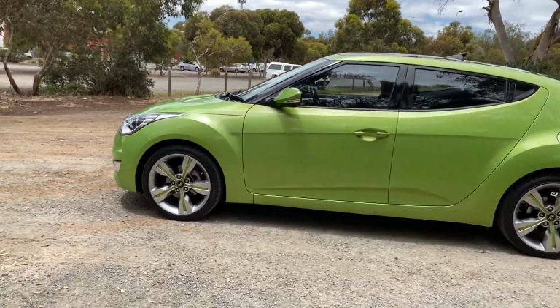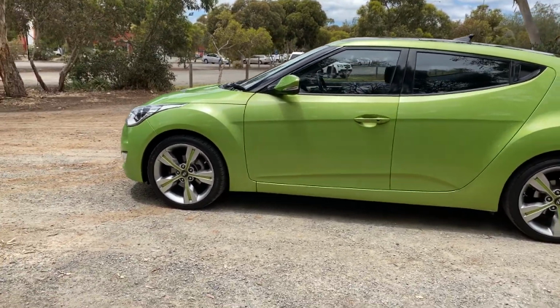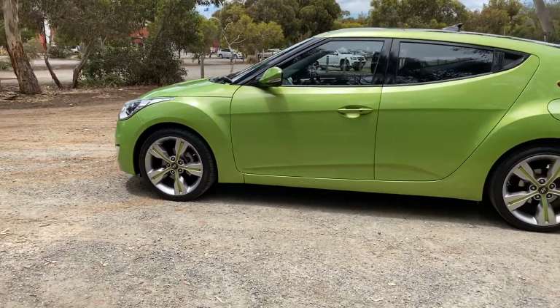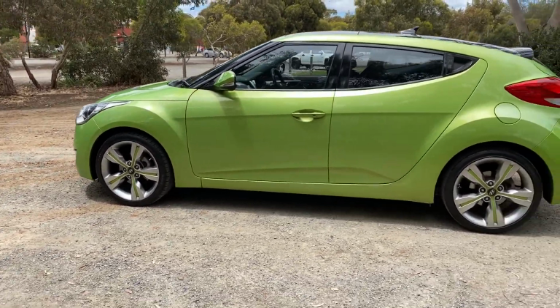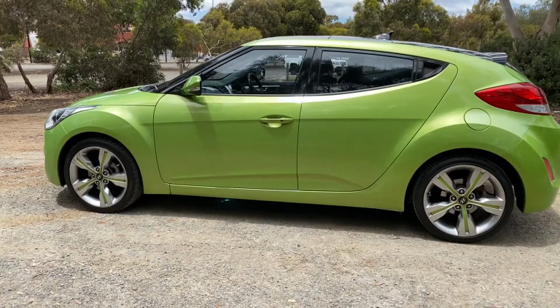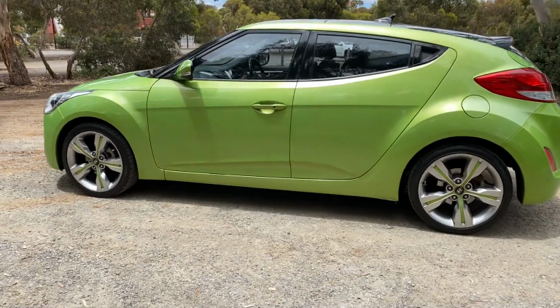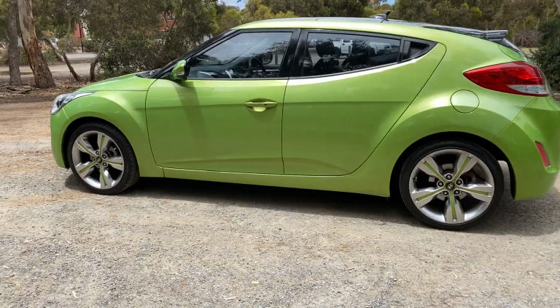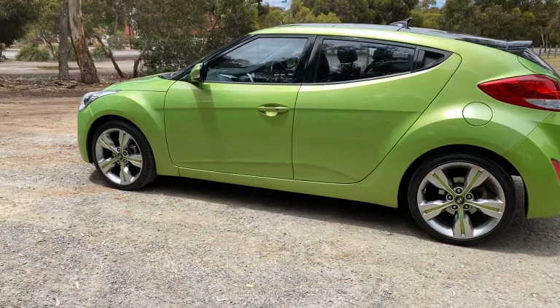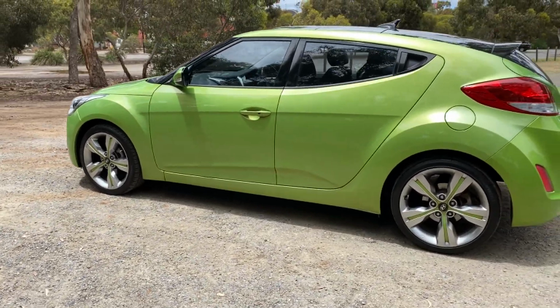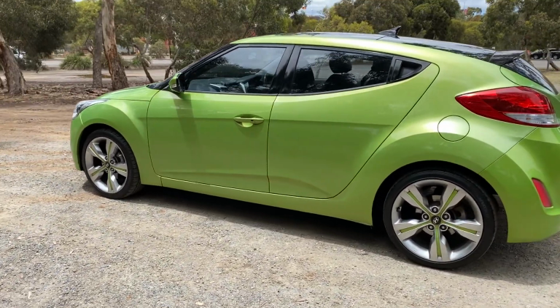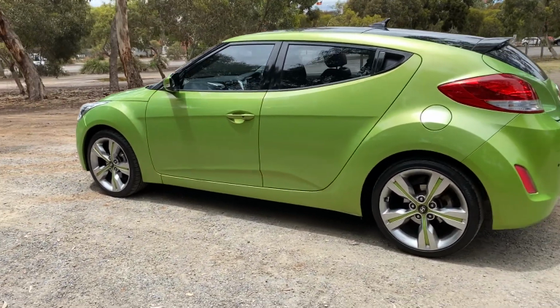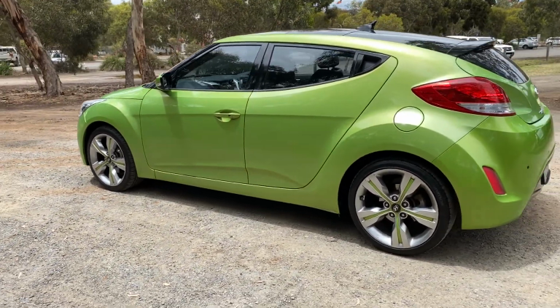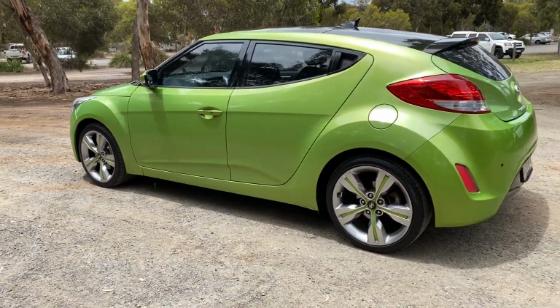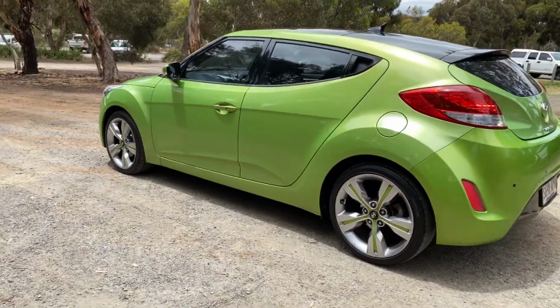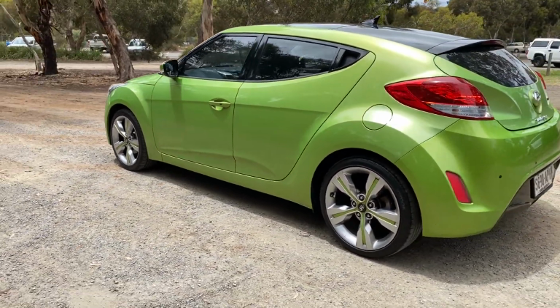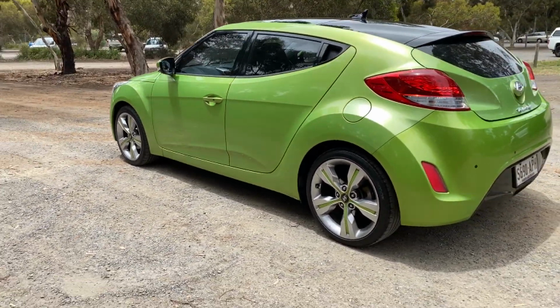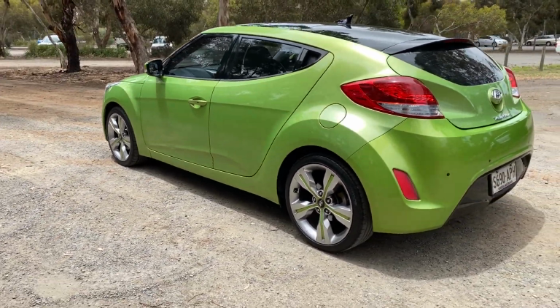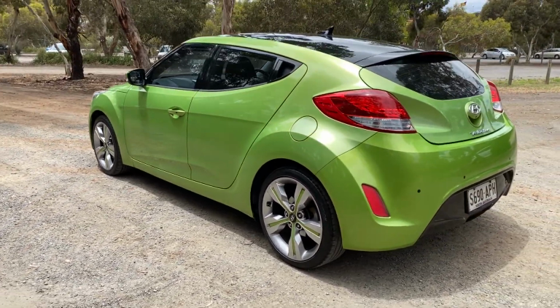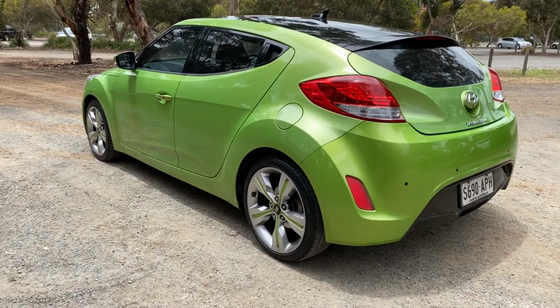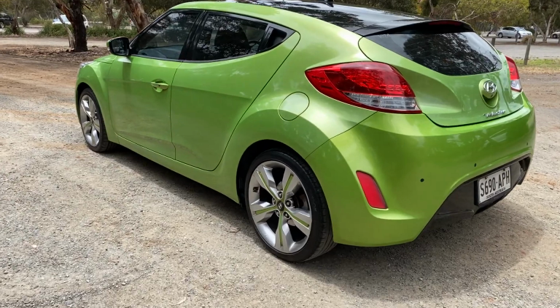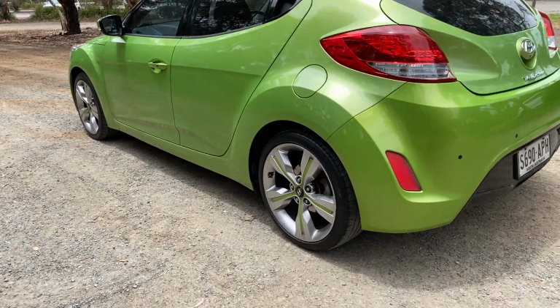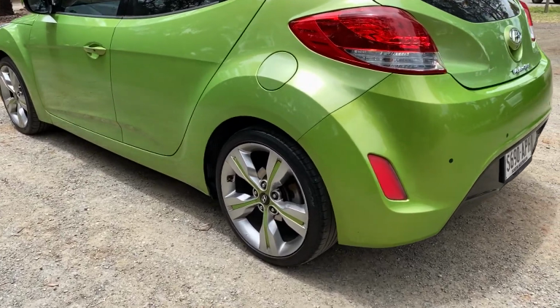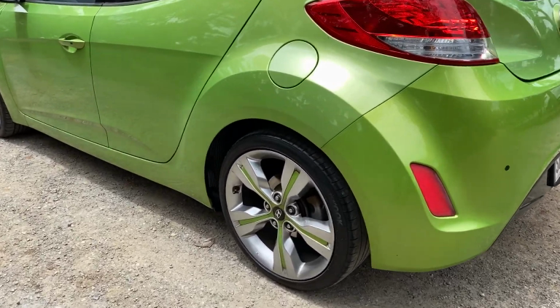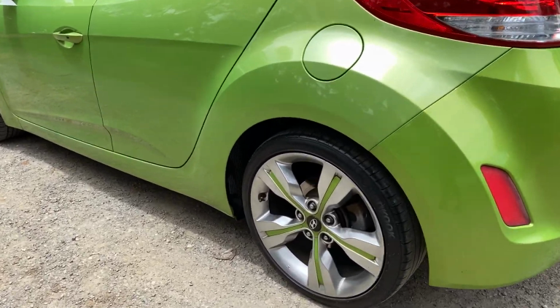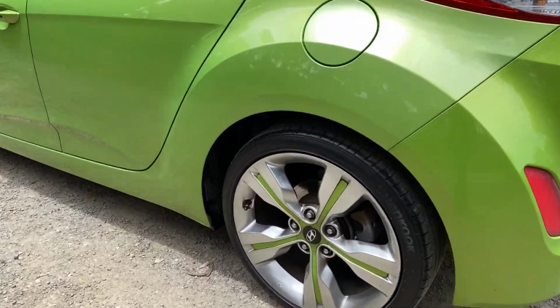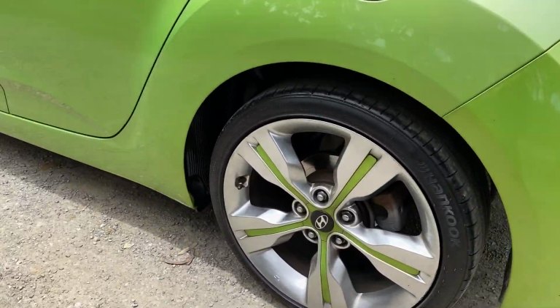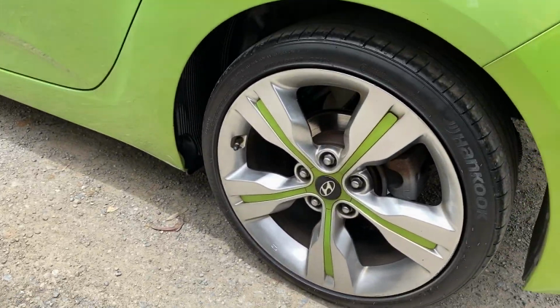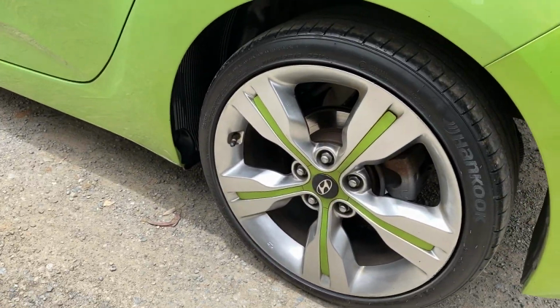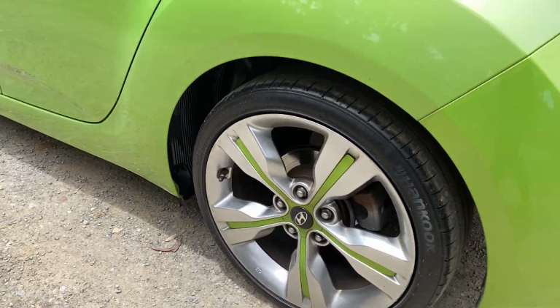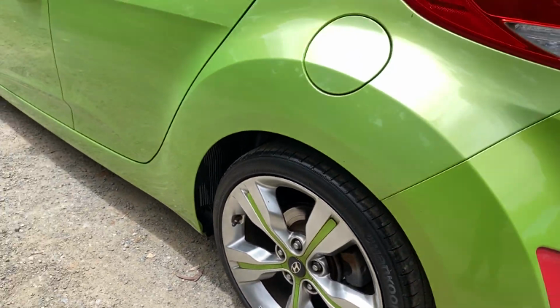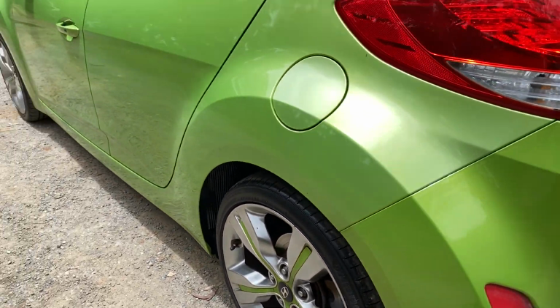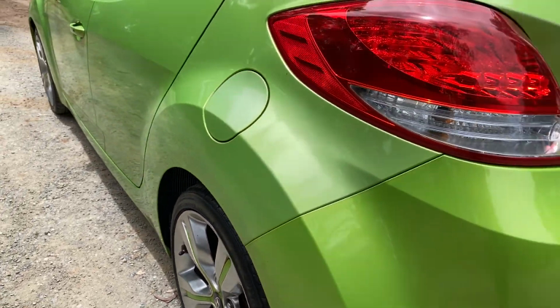This car is powered by a 1.6 litre 4 cylinder engine and has a fuel efficiency of 6.4 litres per 100km. It has been fitted with 18 inch alloy rims with plenty of tread on all 4 tyres.